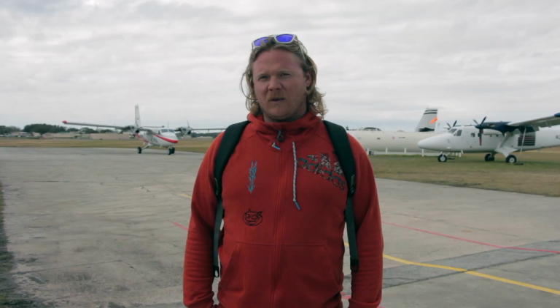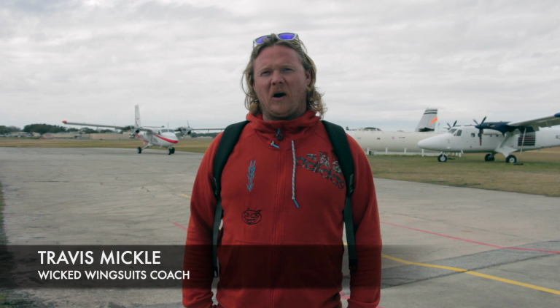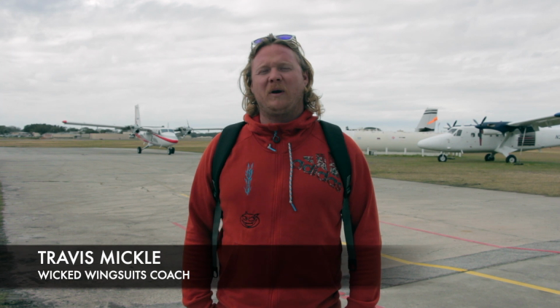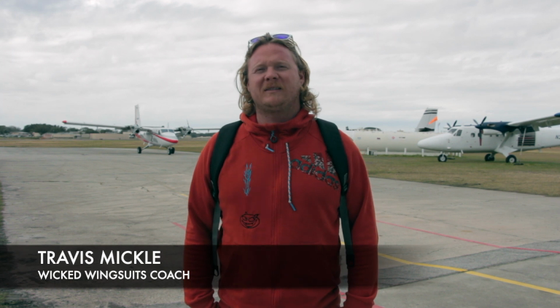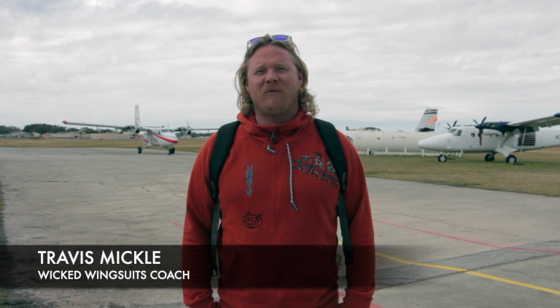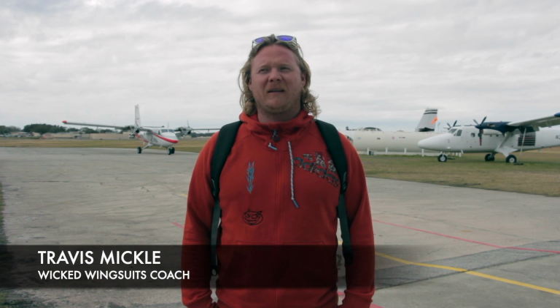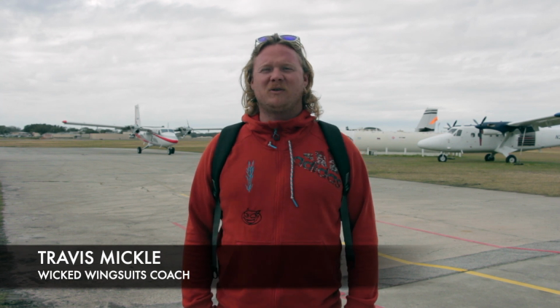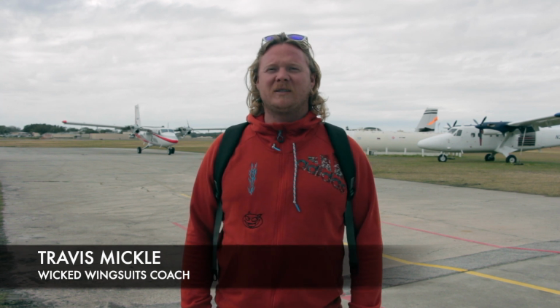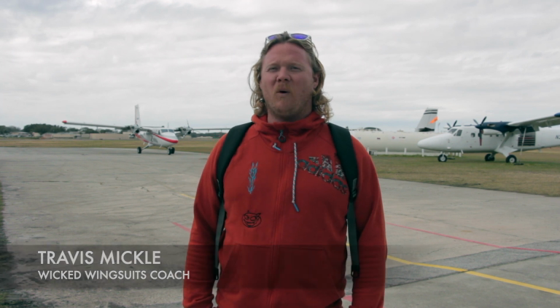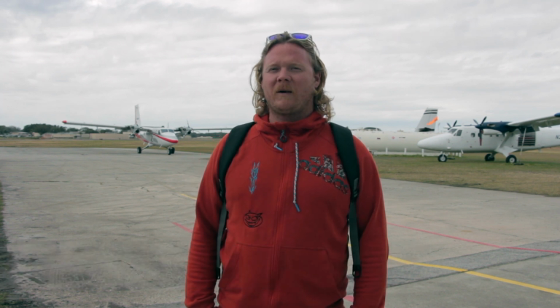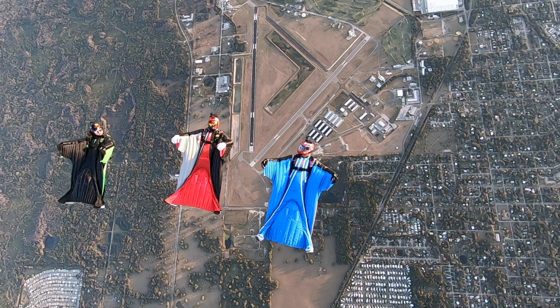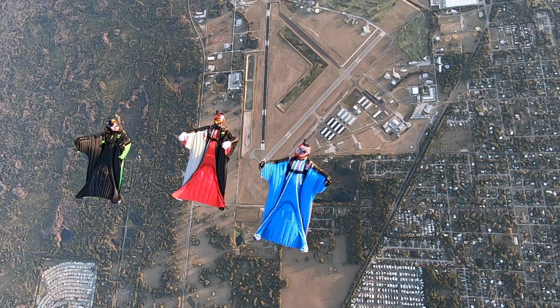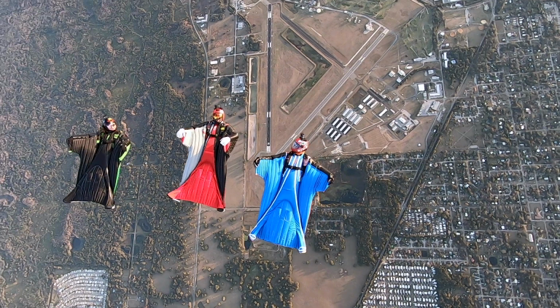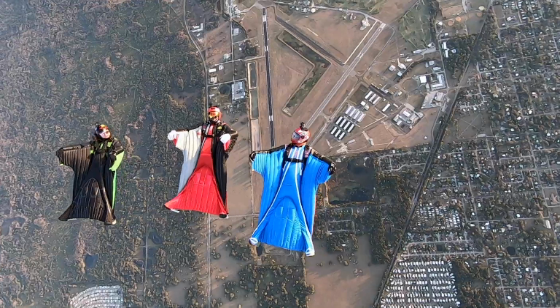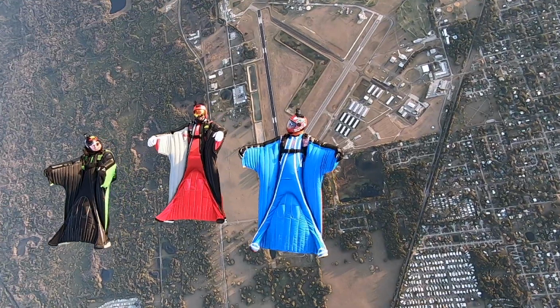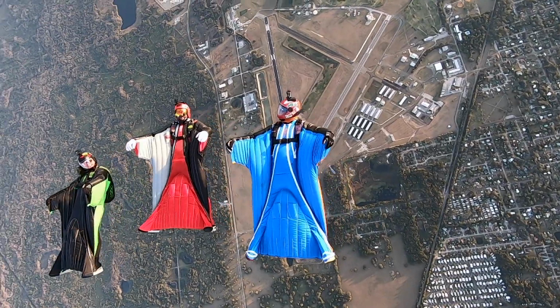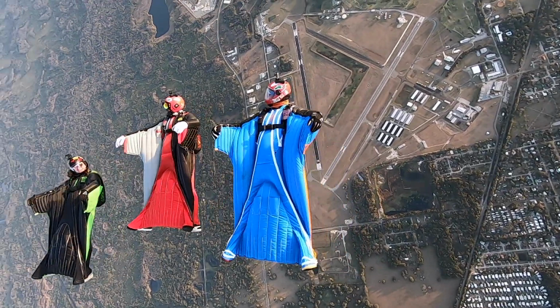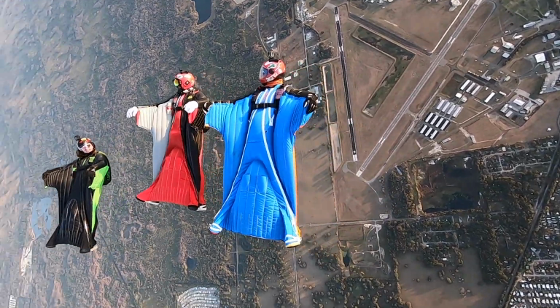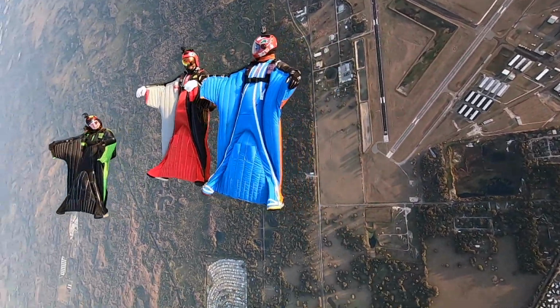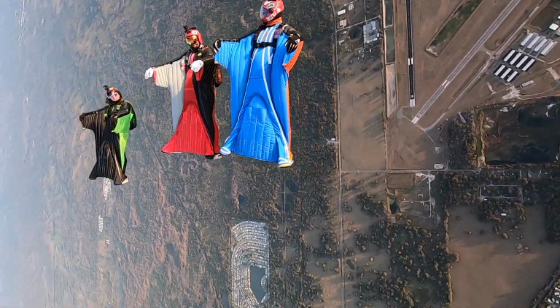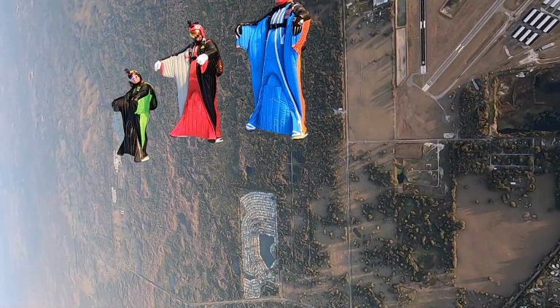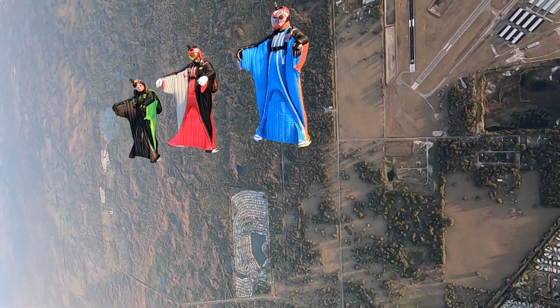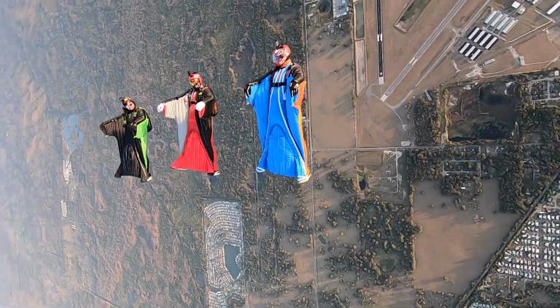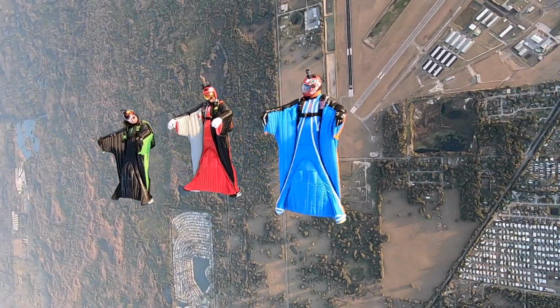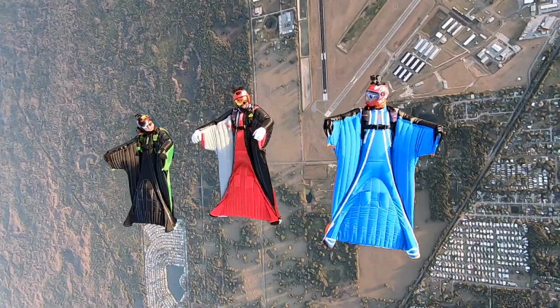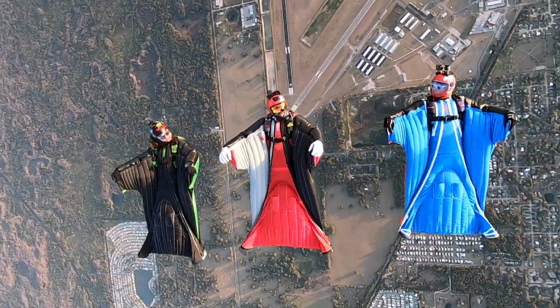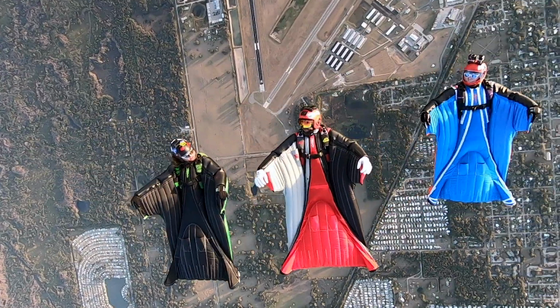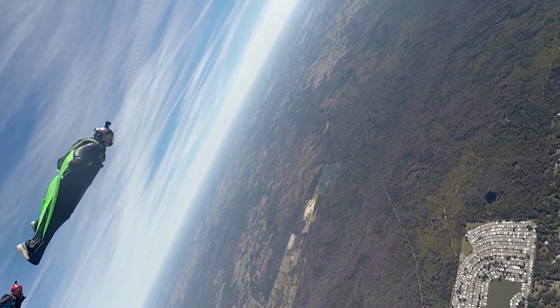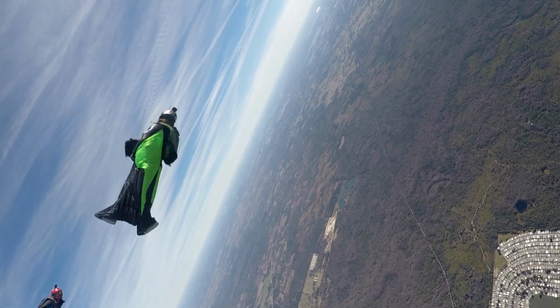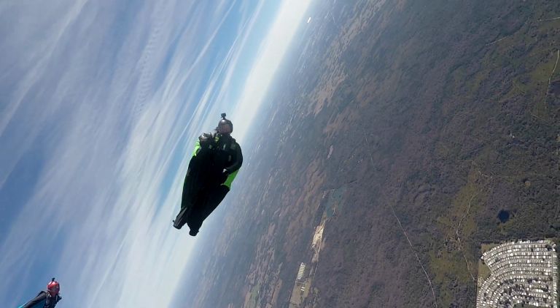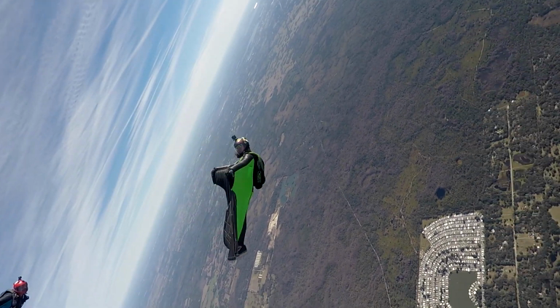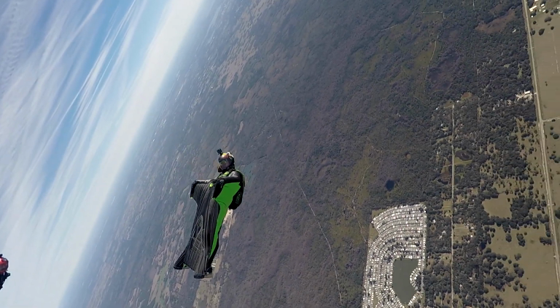The R3 is everything the R2 was and more. The ease of the deployment is definitely still there. It's everything I loved about the Rbird 2 — just faster, more efficient, flared harder. It's really nice.